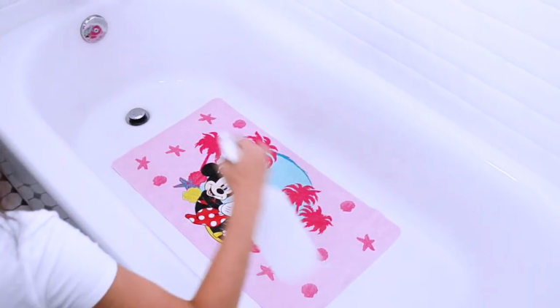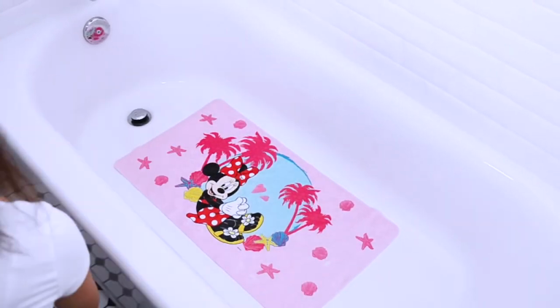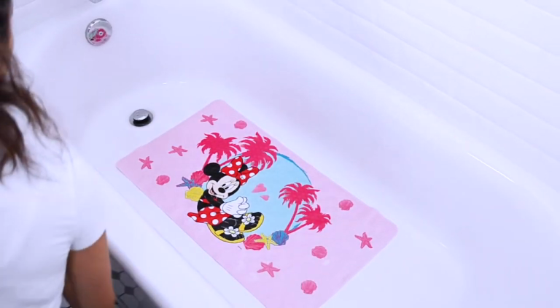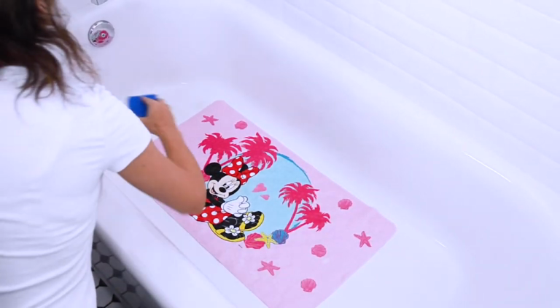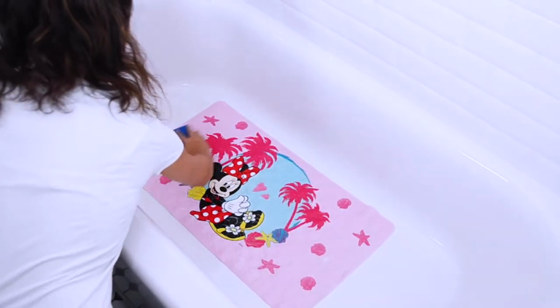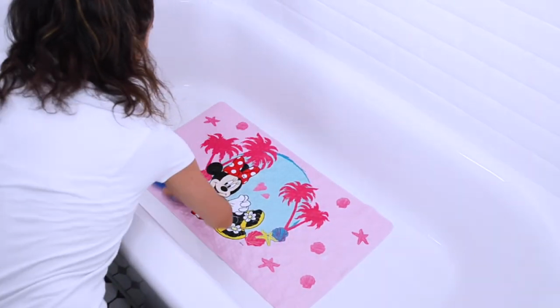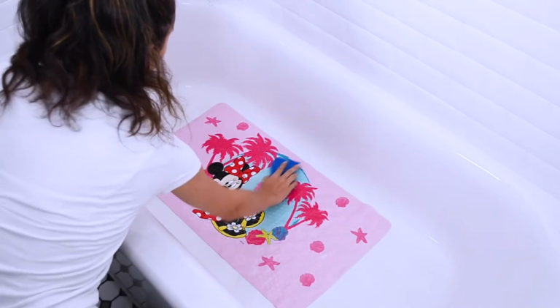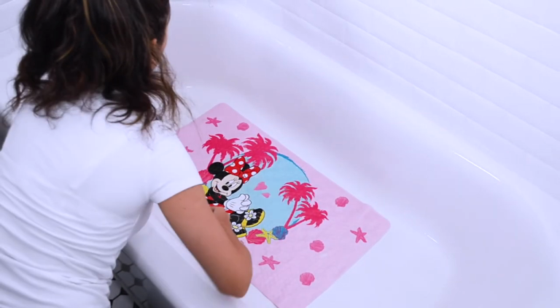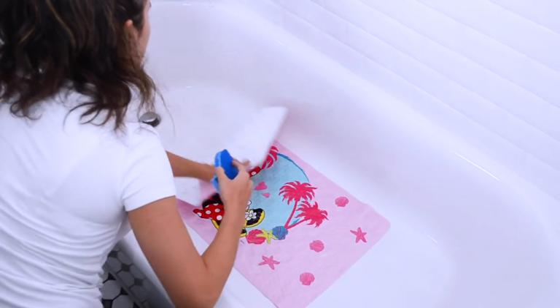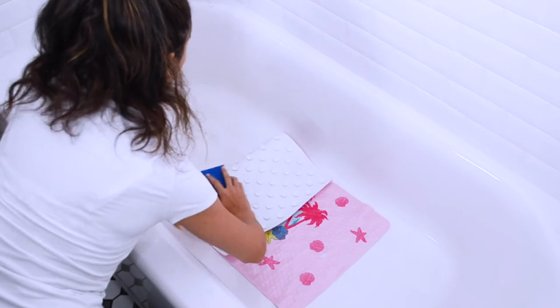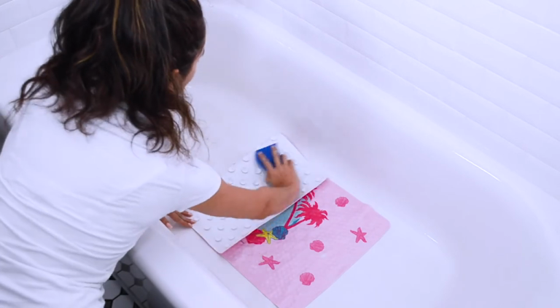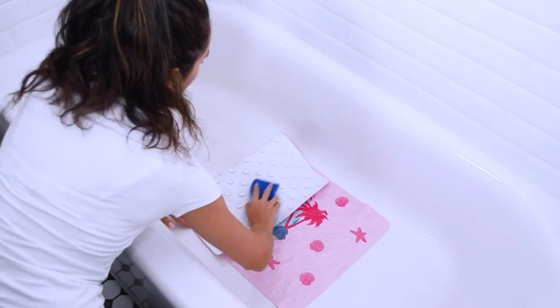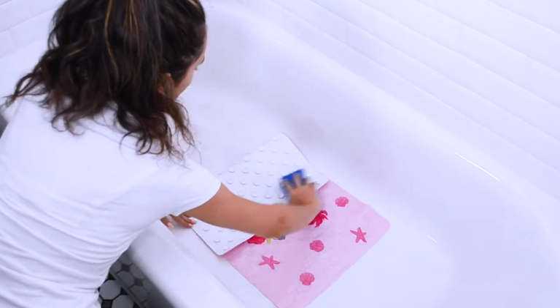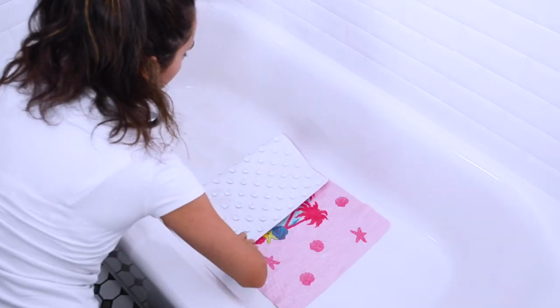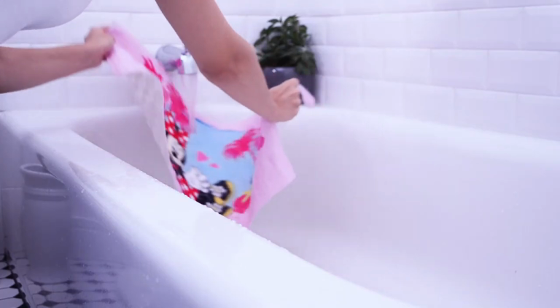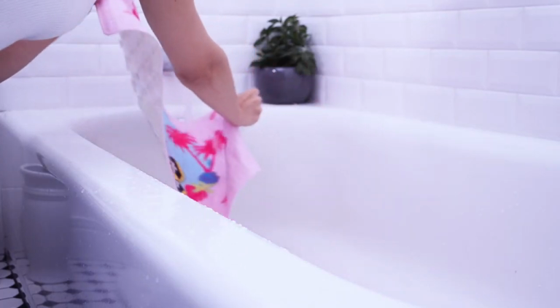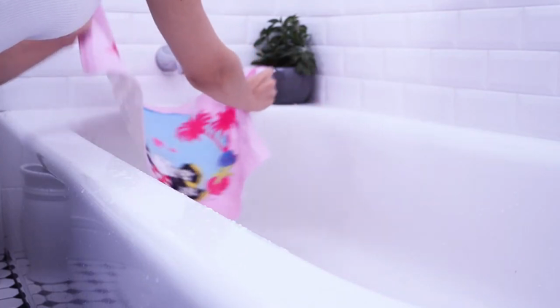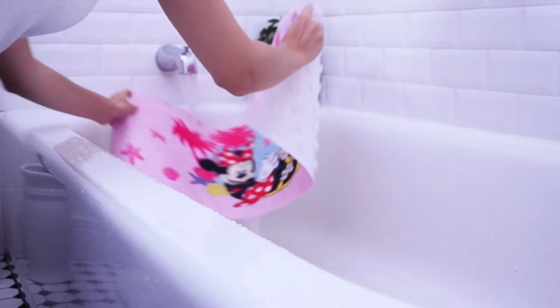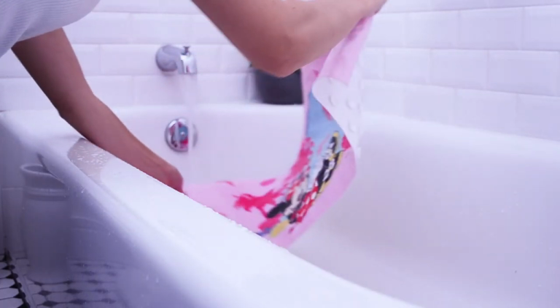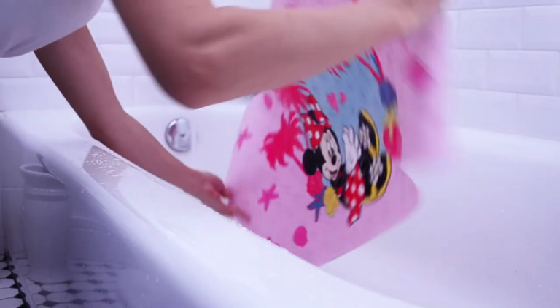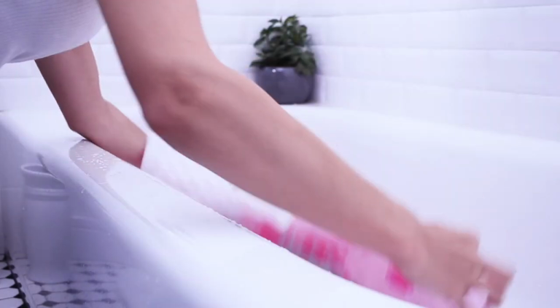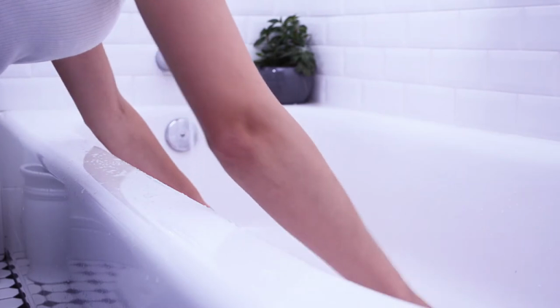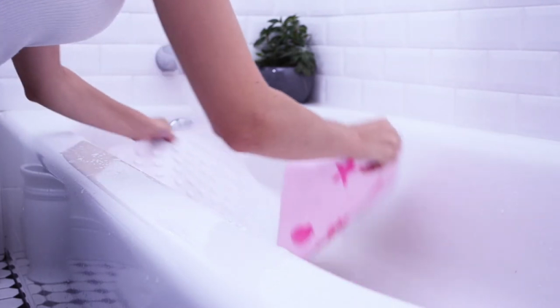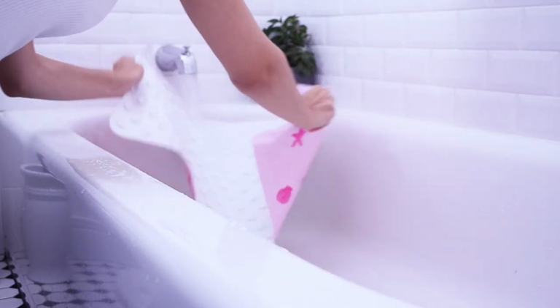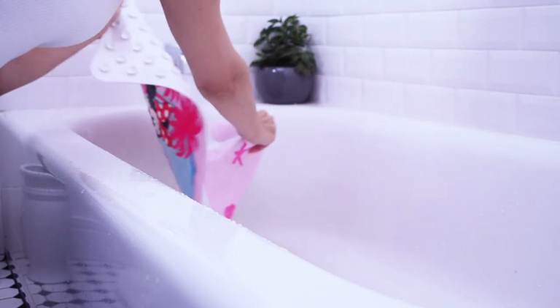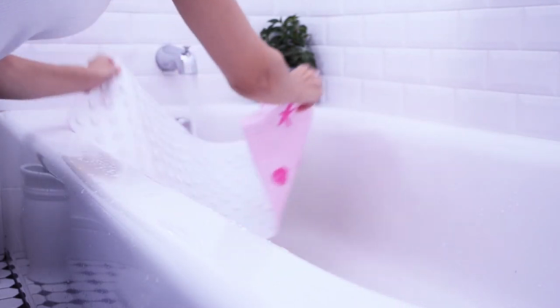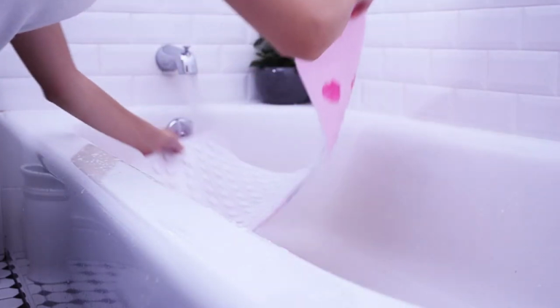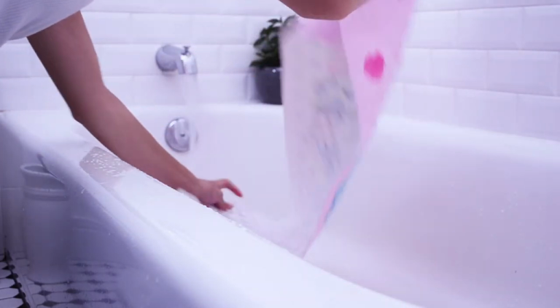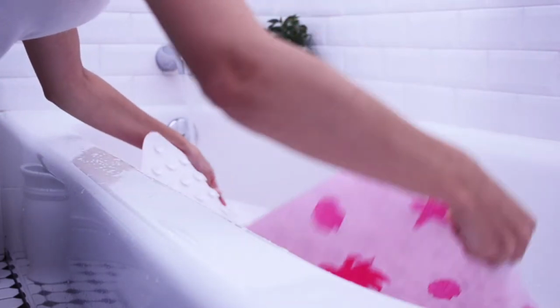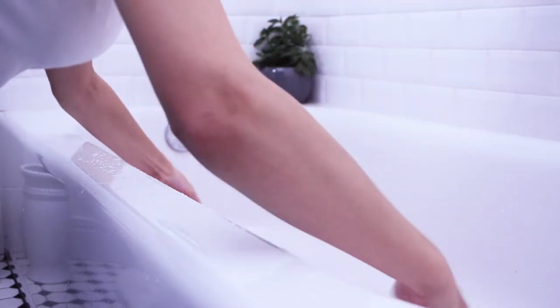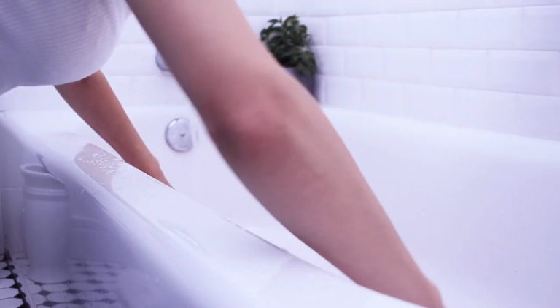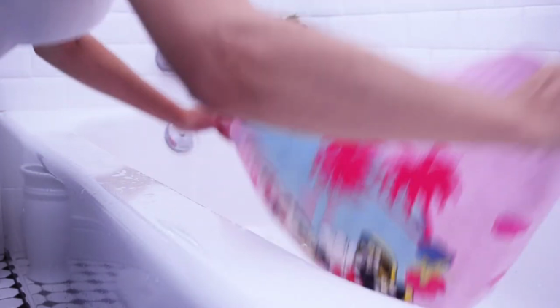Periodically clean the bathtub surface and bath mat on both sides using ordinary bathroom cleaners. After each use, detach the bath mat from the tub surface, rinse both sides thoroughly, and hang or set aside to dry.